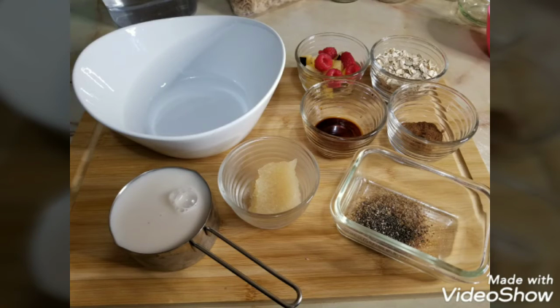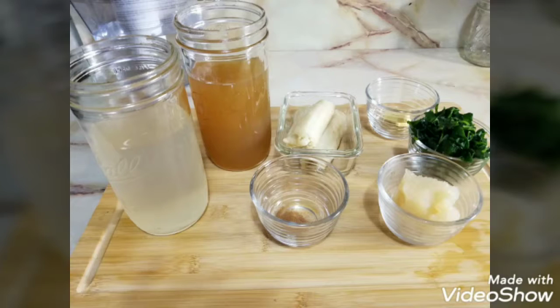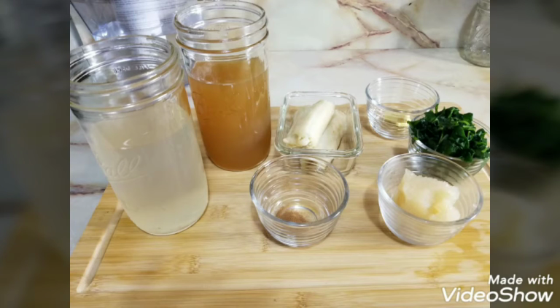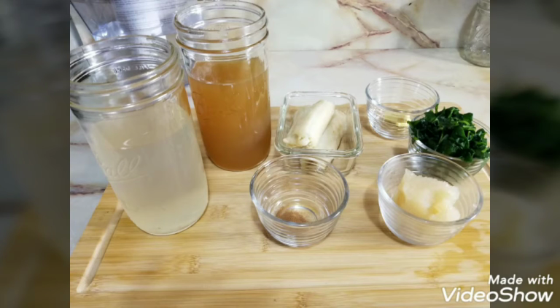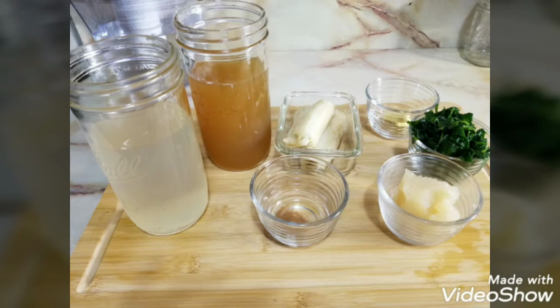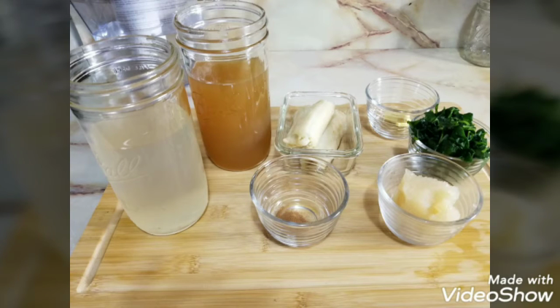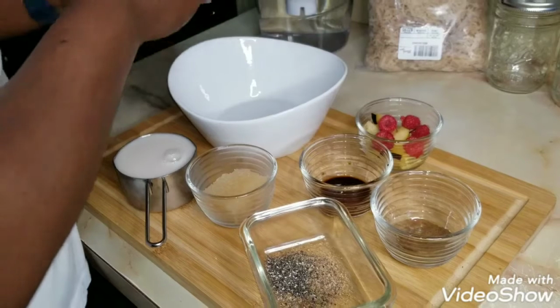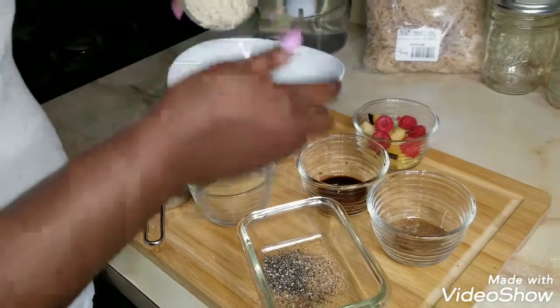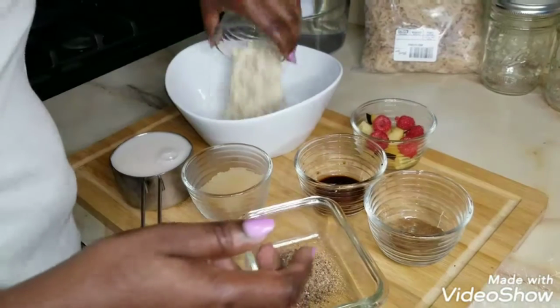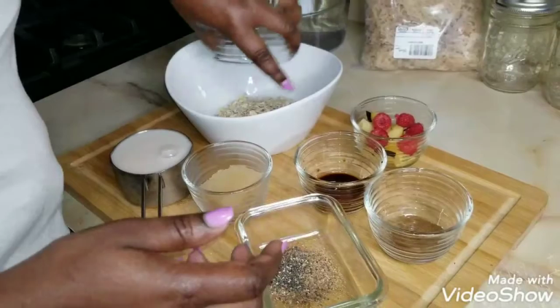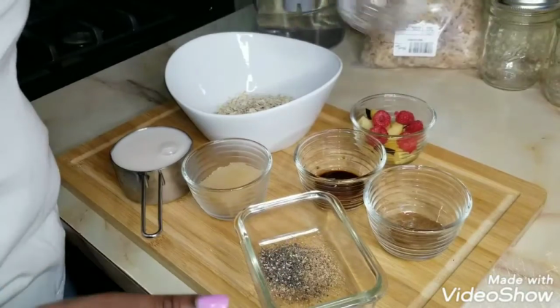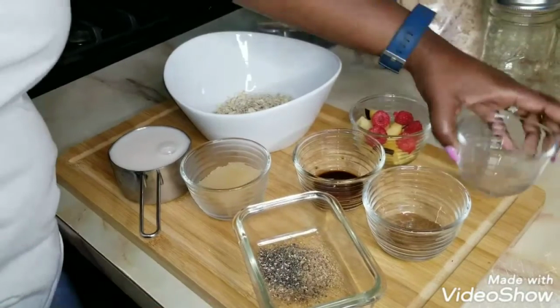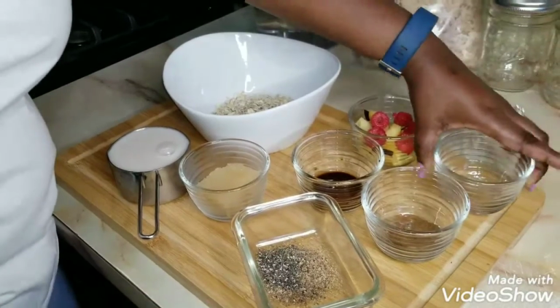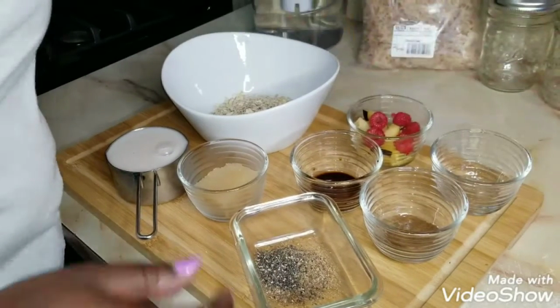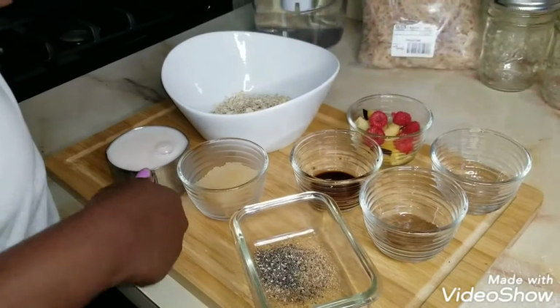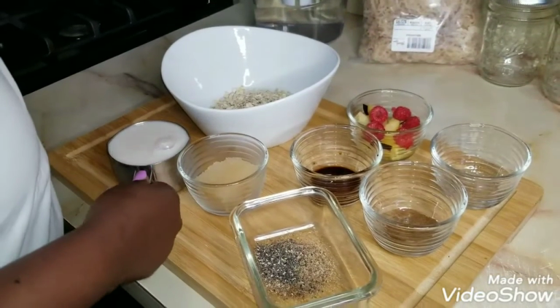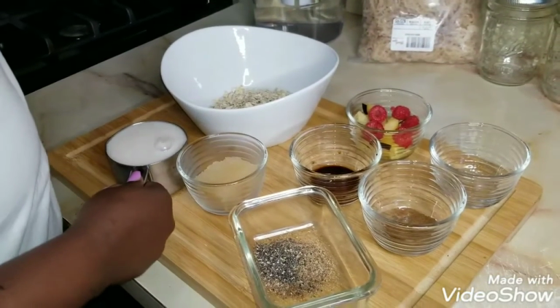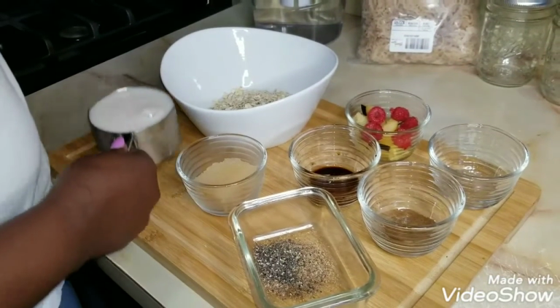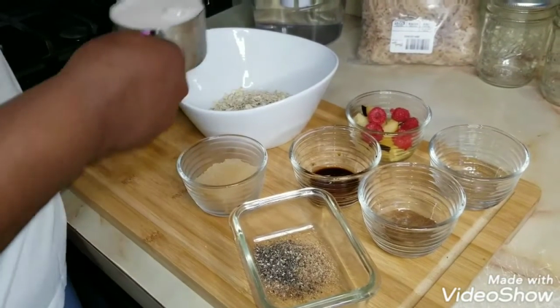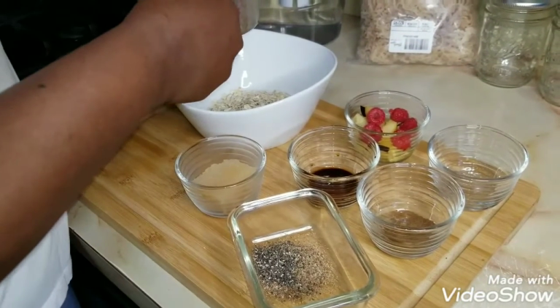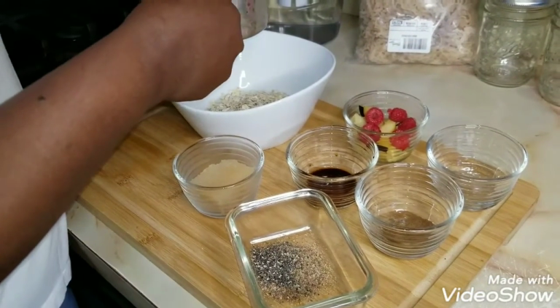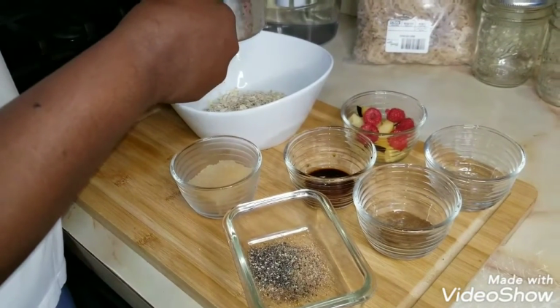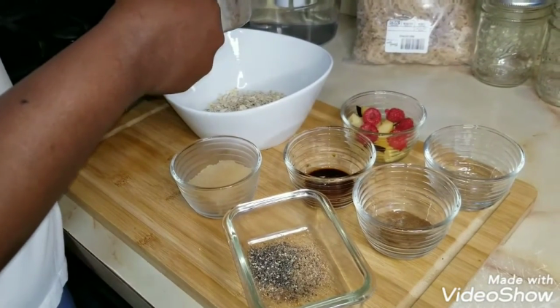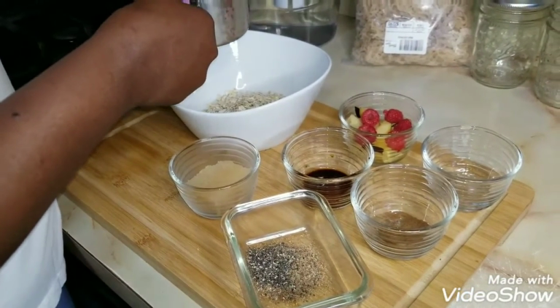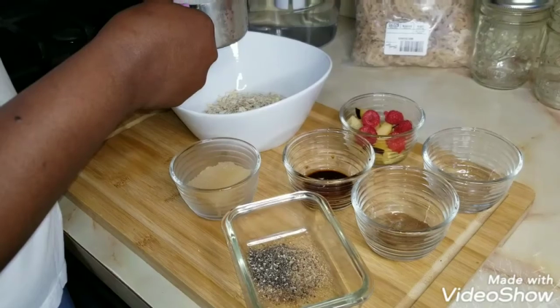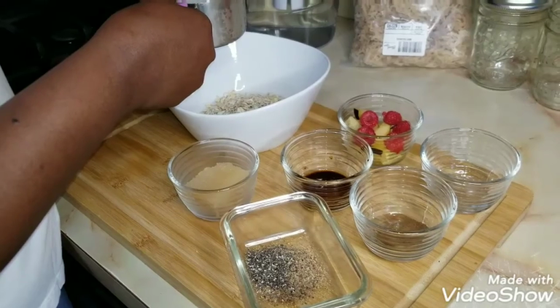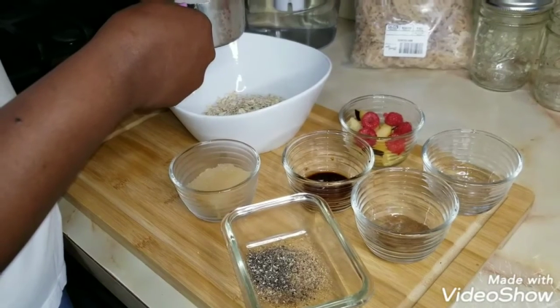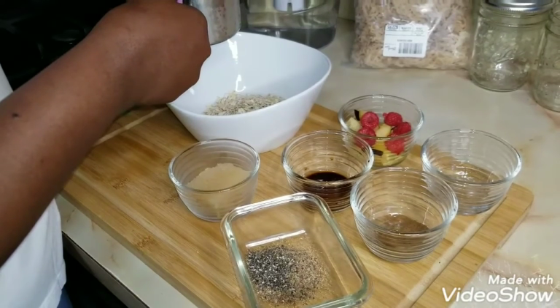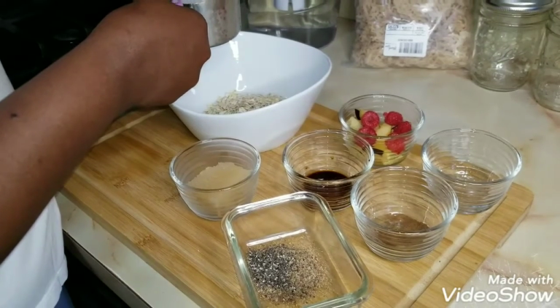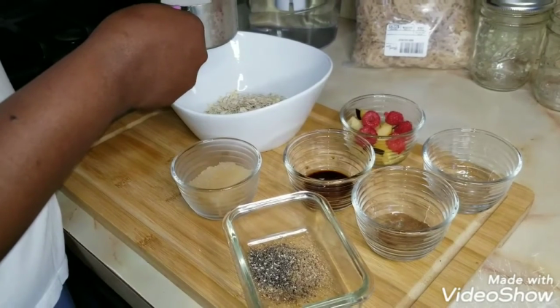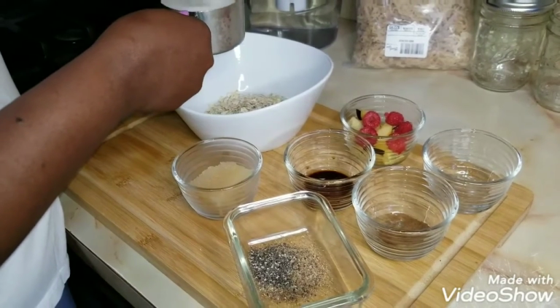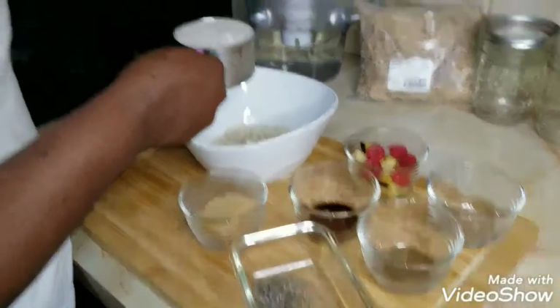We're going to use half a cup of oatmeal and a cup of milk of your choice — this is almond milk, unsweetened.